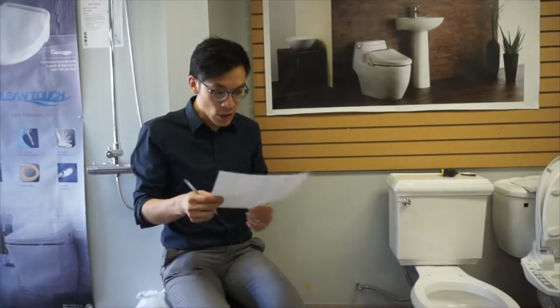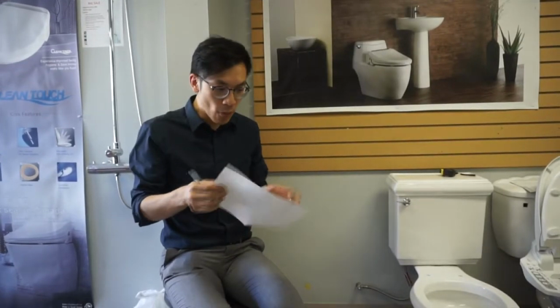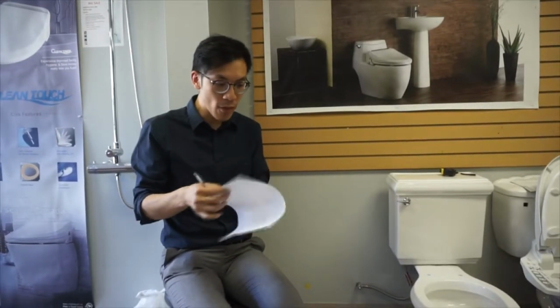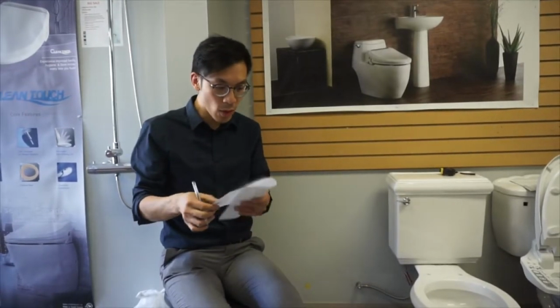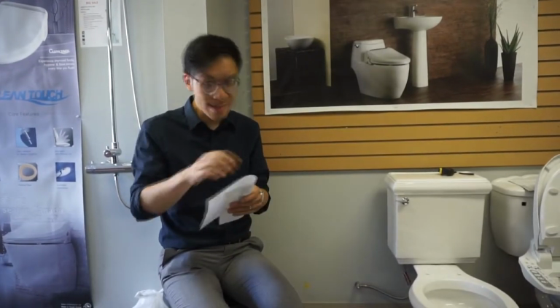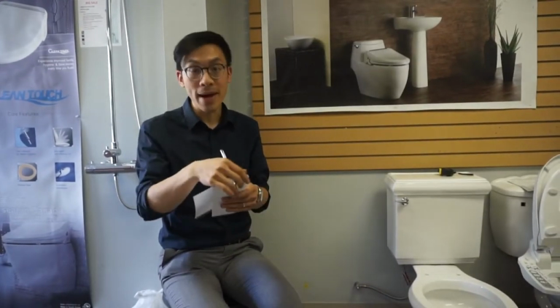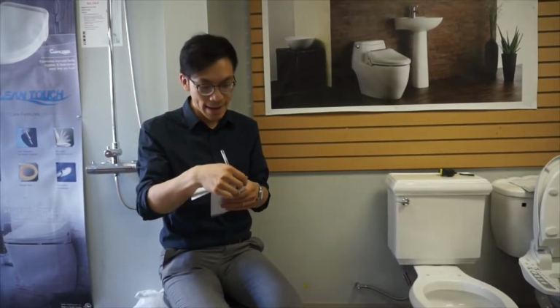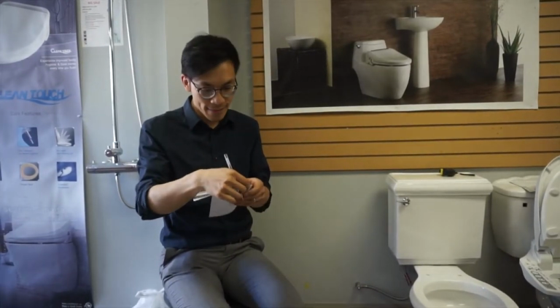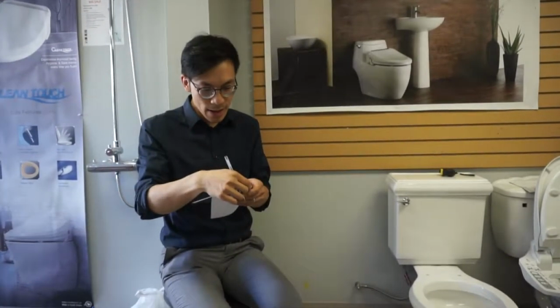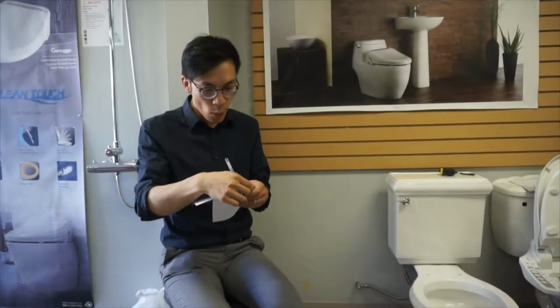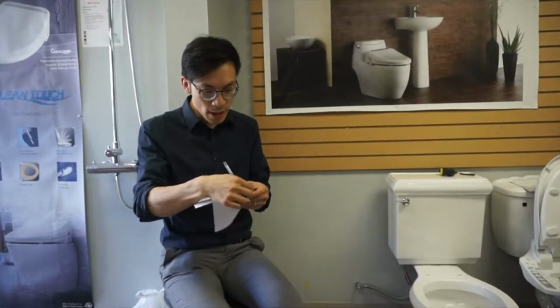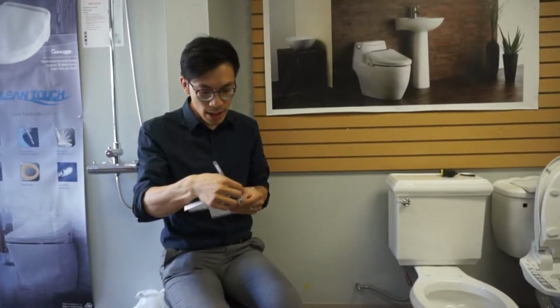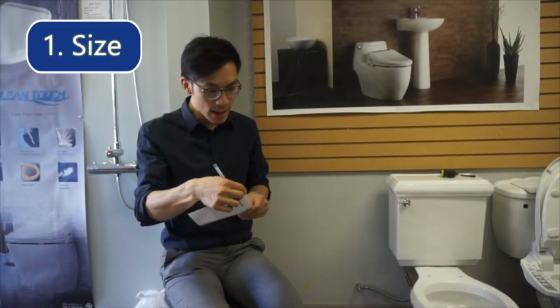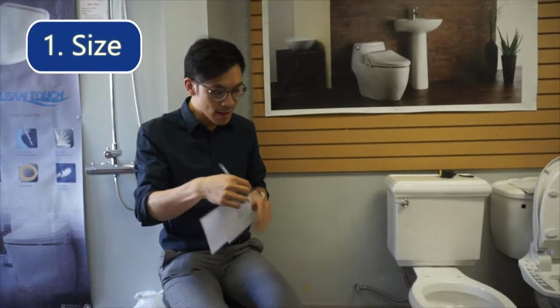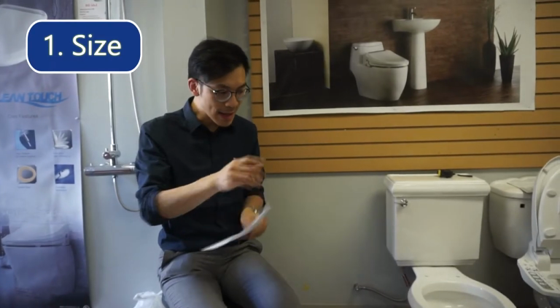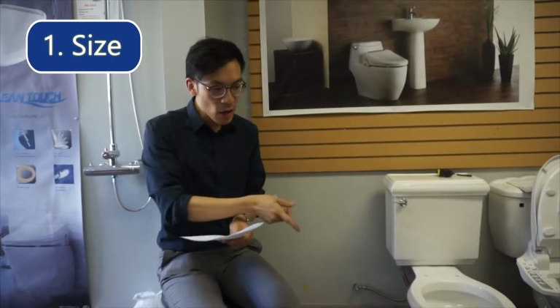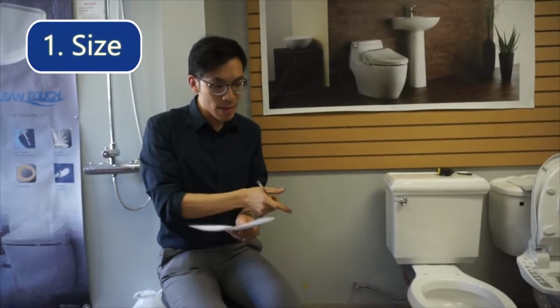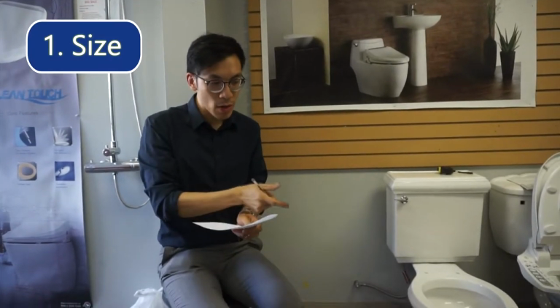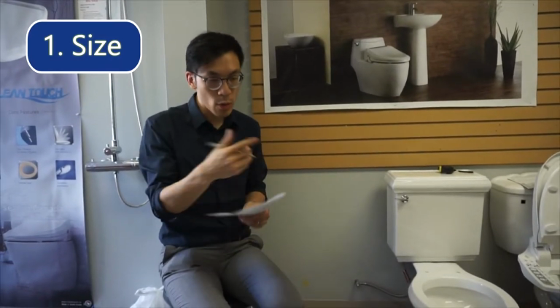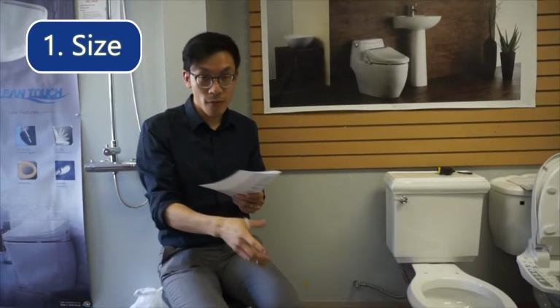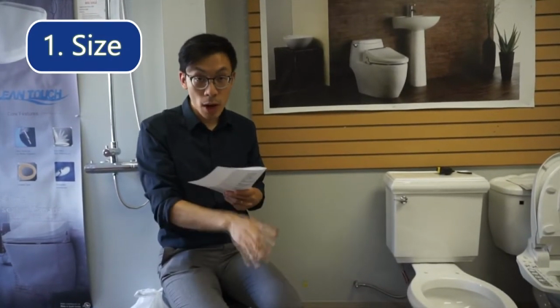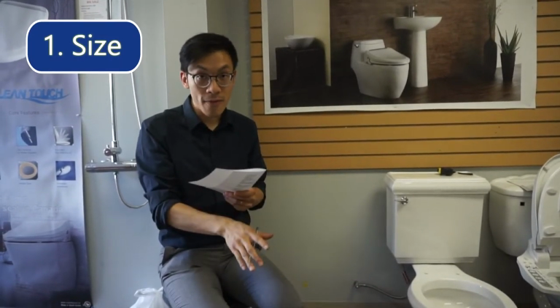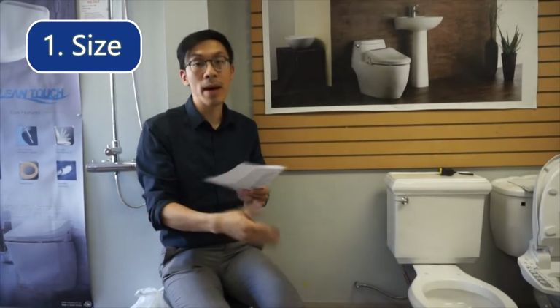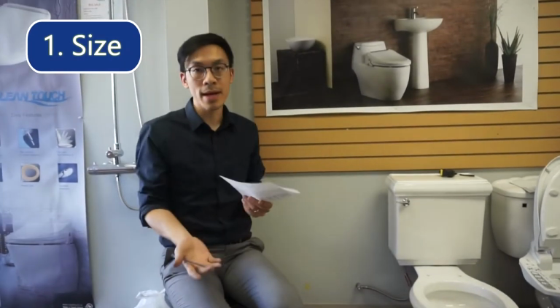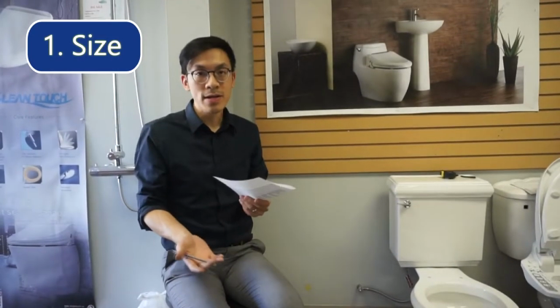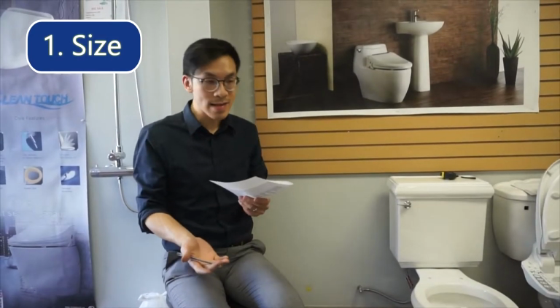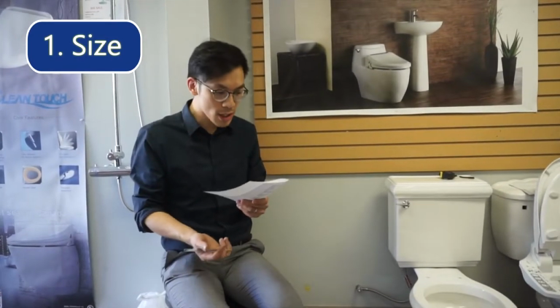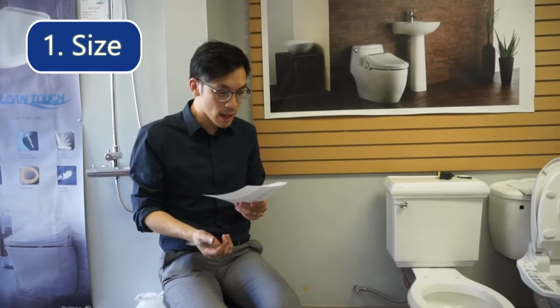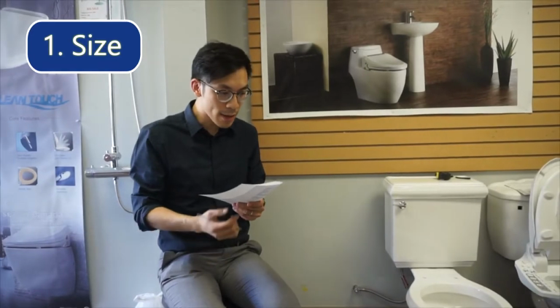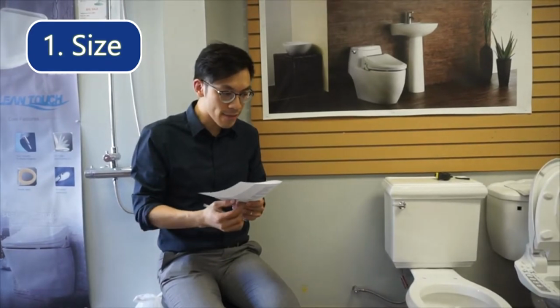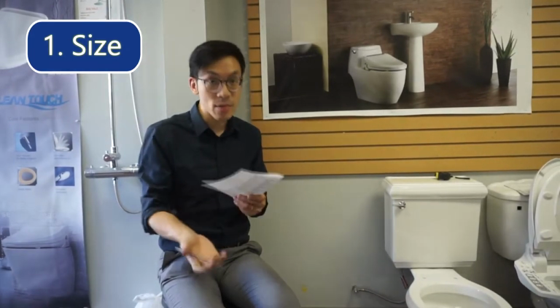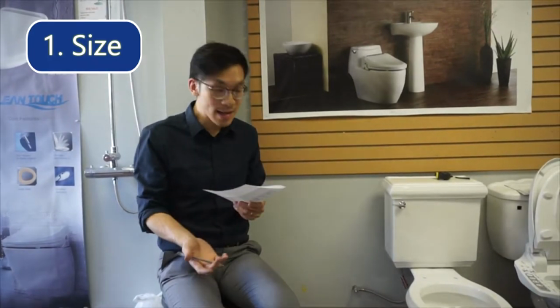So for the questions that you might have: will the elongated model or the round front model fit my toilet? That's a question that a lot of customers ask.